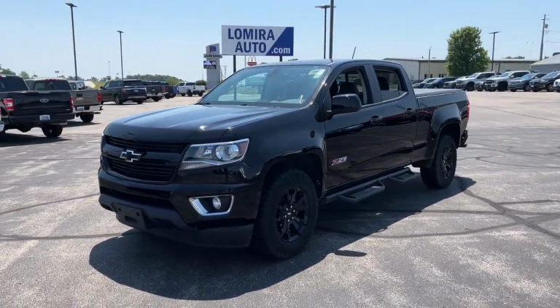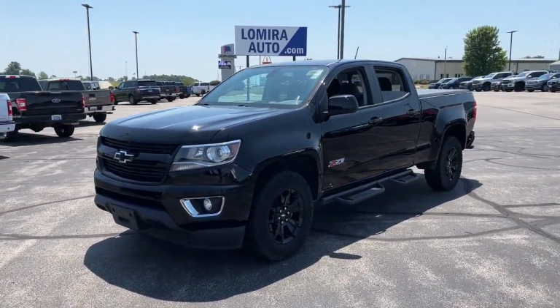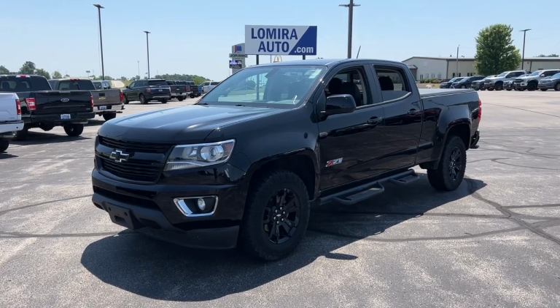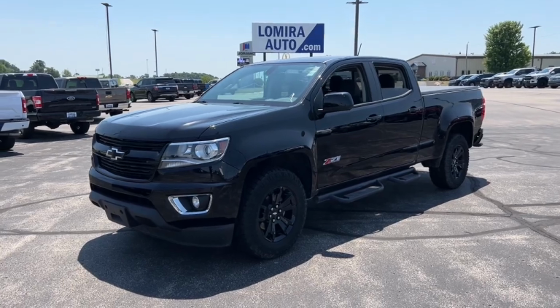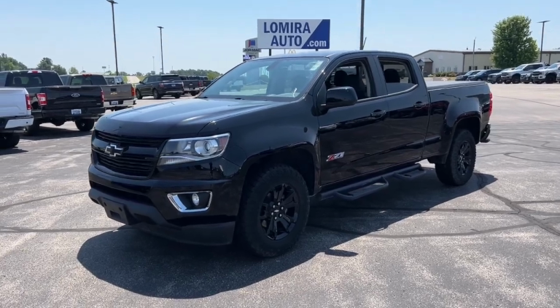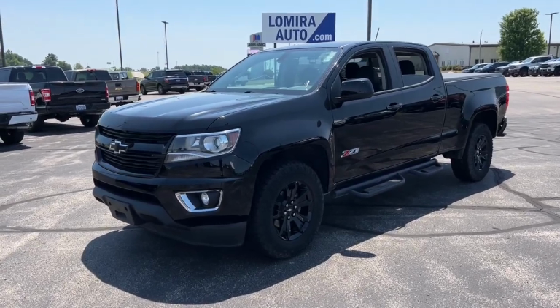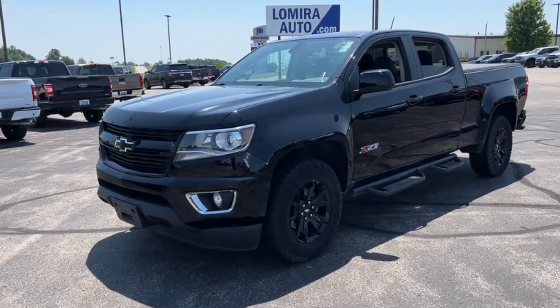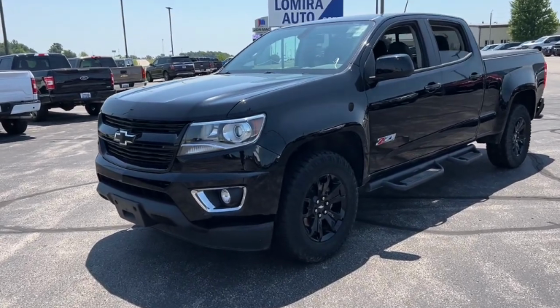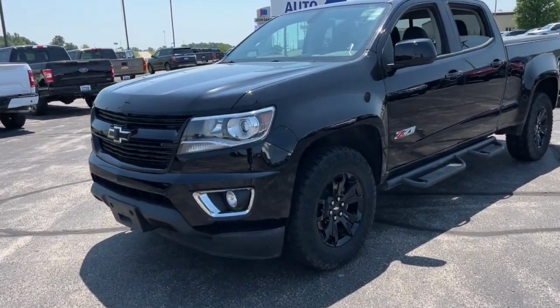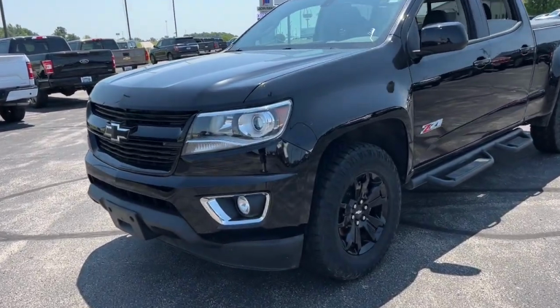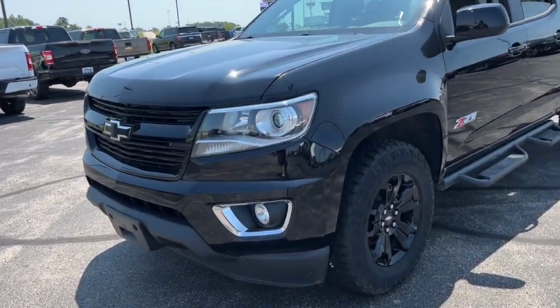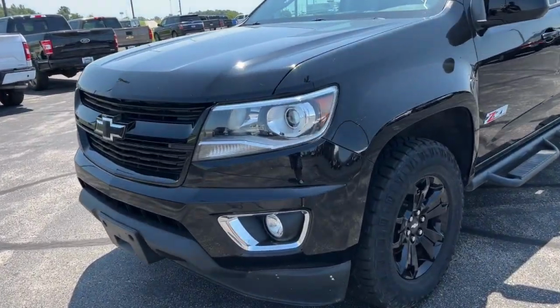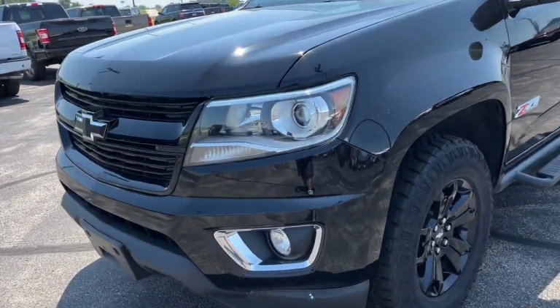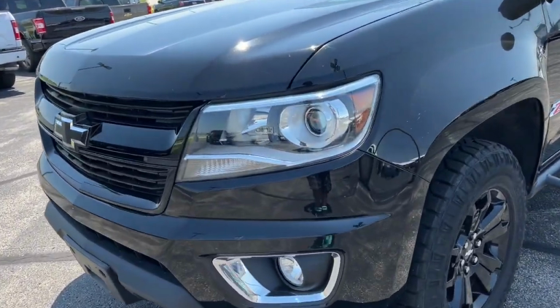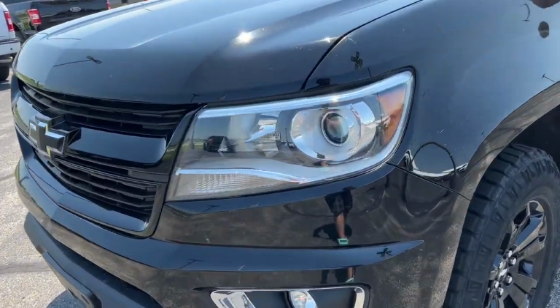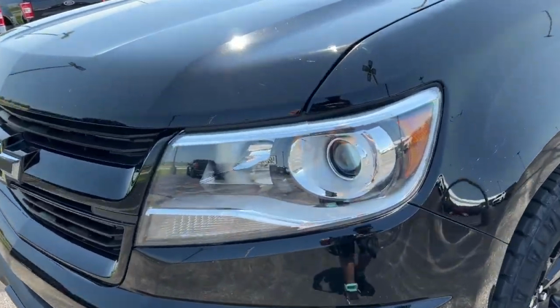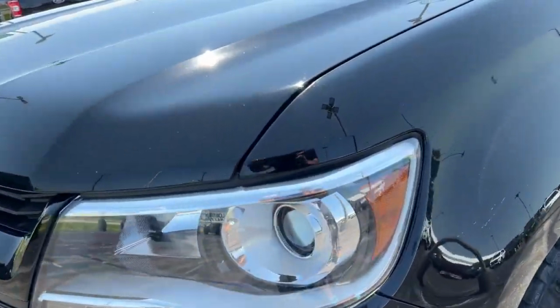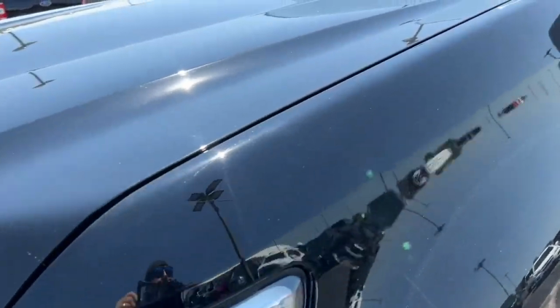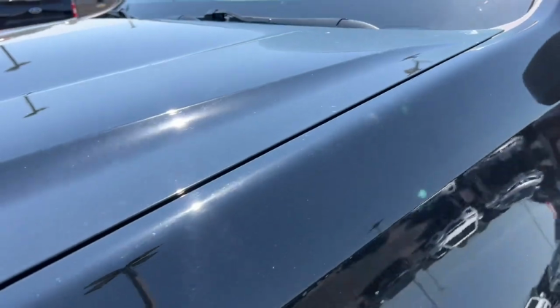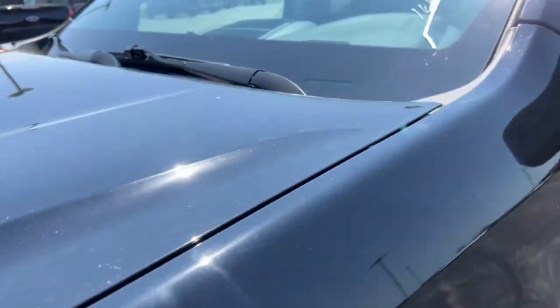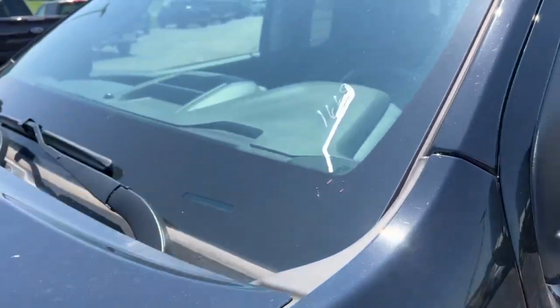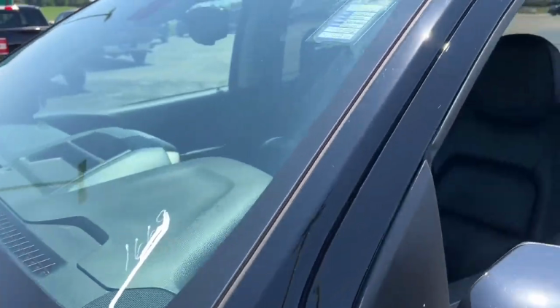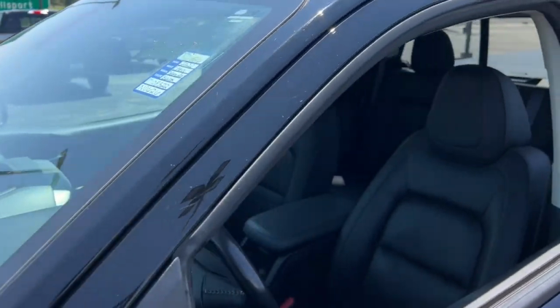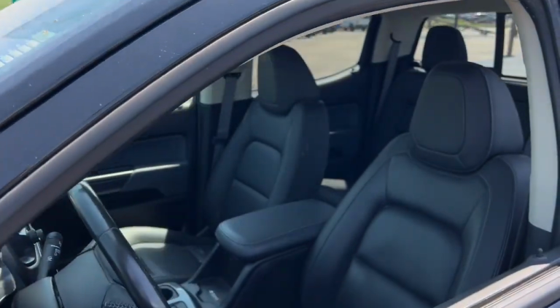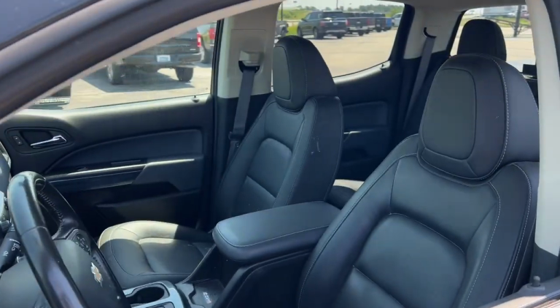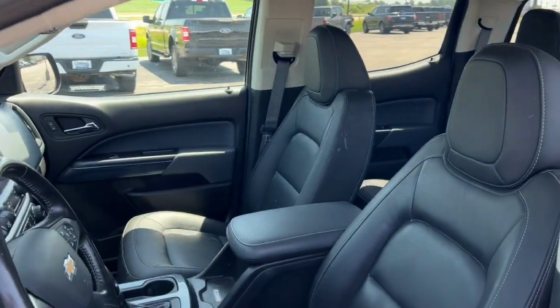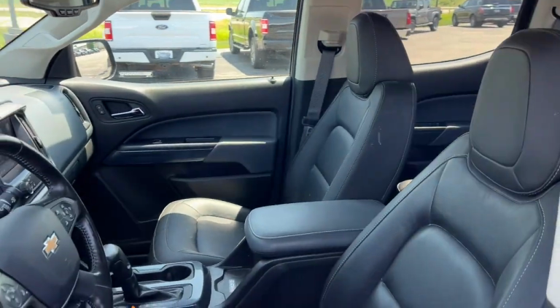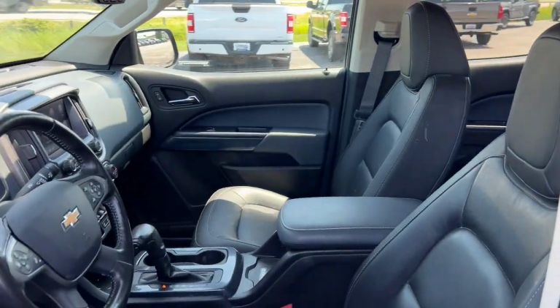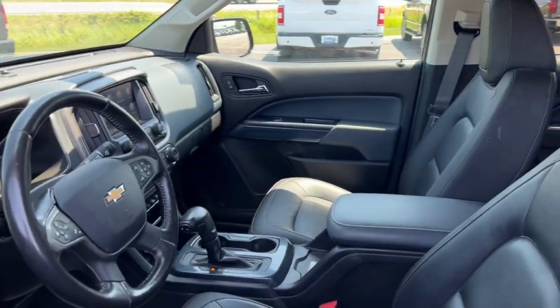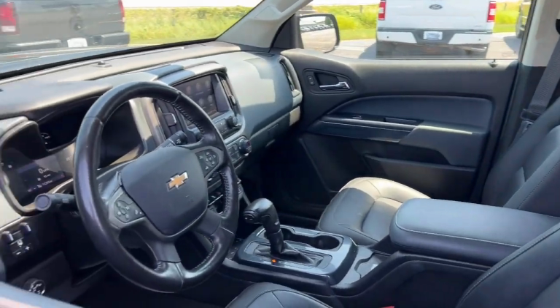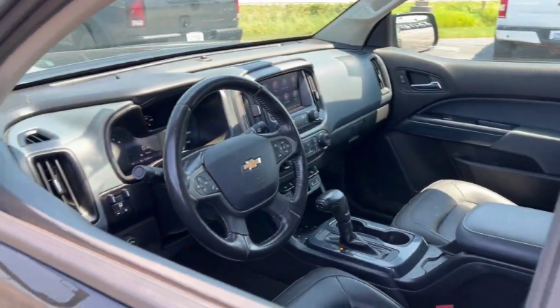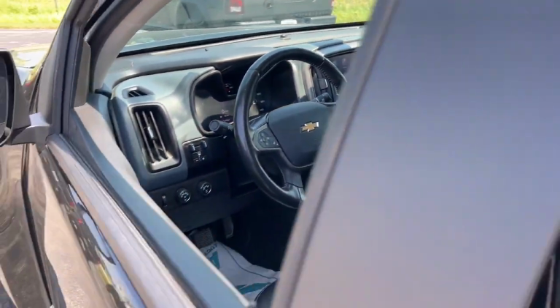The Colorado packs fuel efficiency, creature comforts, and can-do capabilities into a mid-sized pickup that's fun and easy to drive whether you're in the city or on the work site.